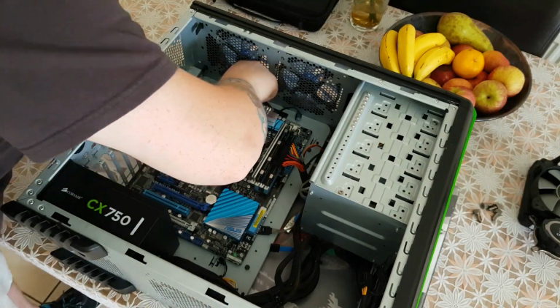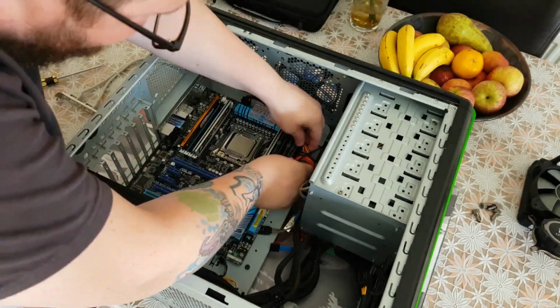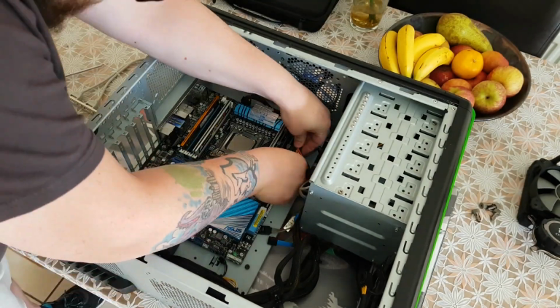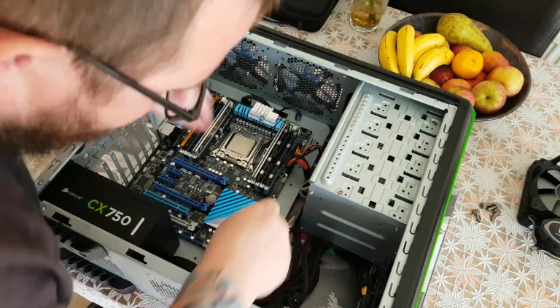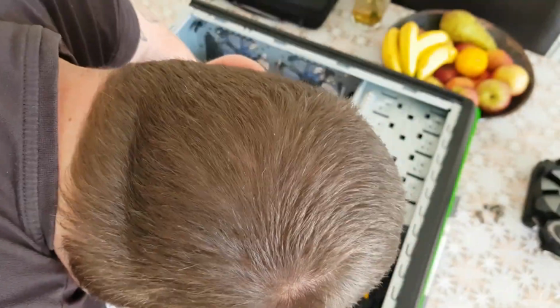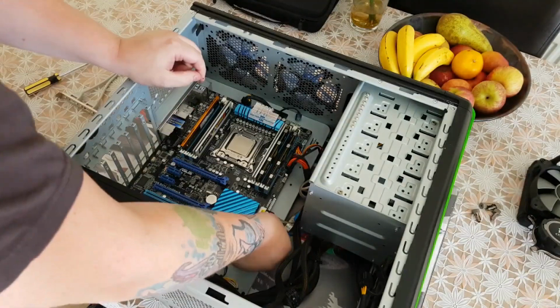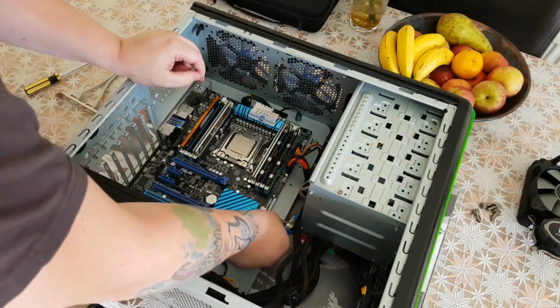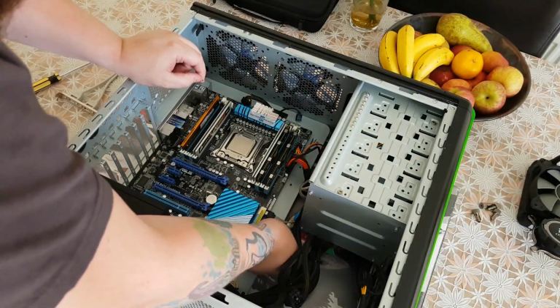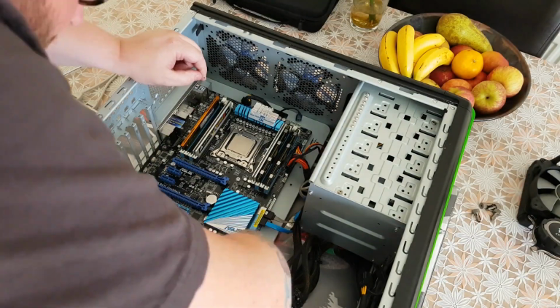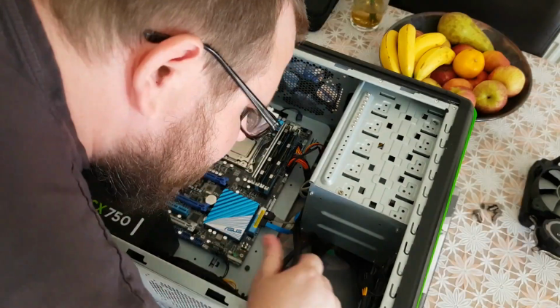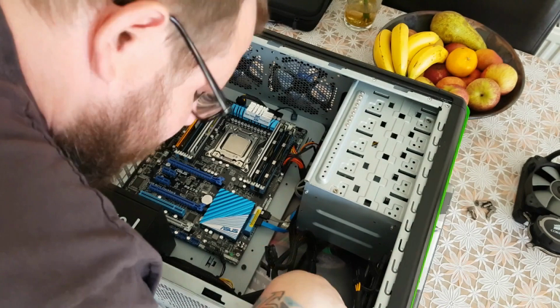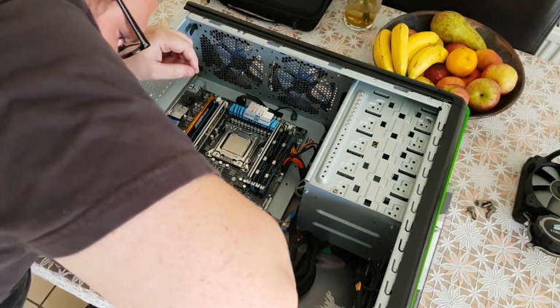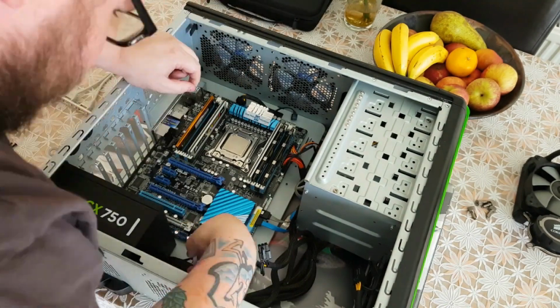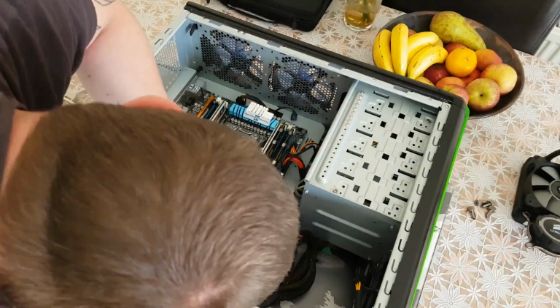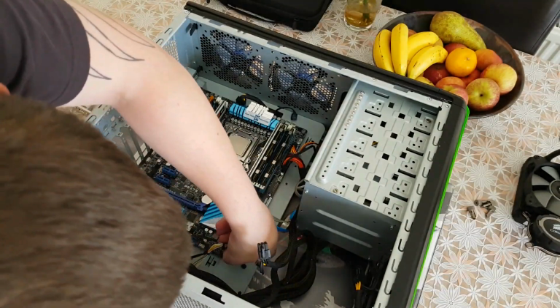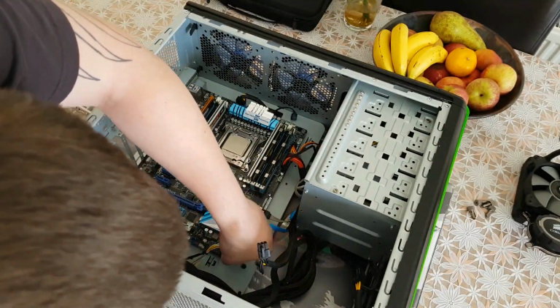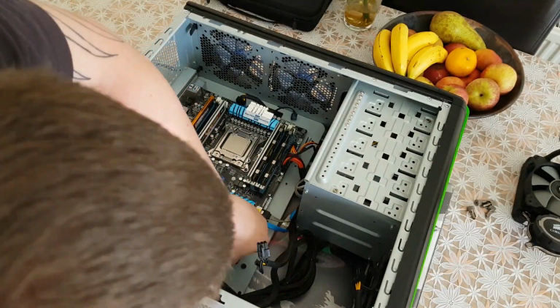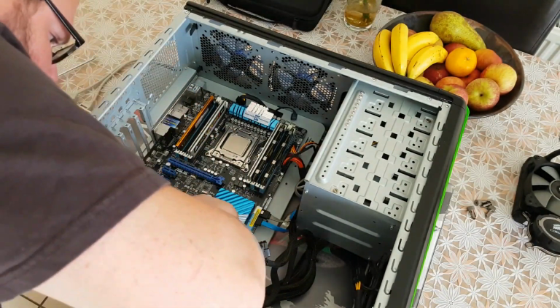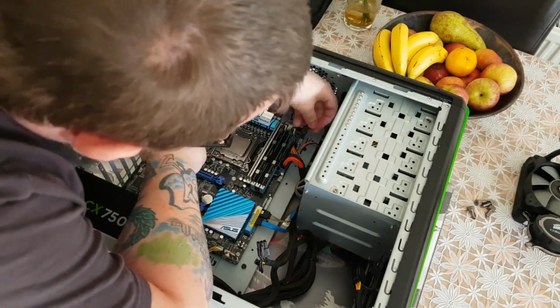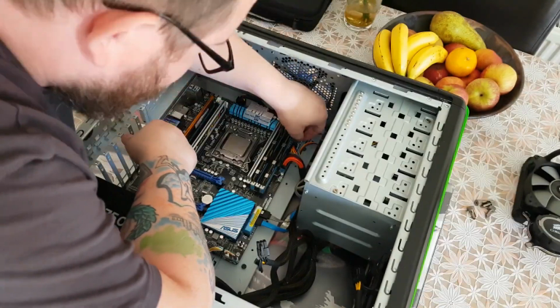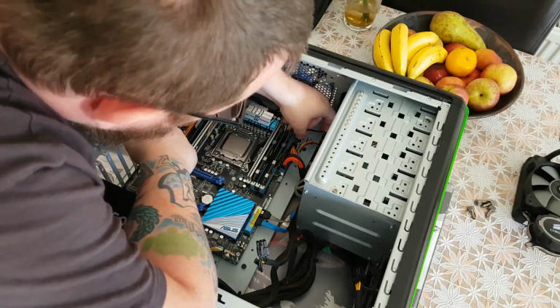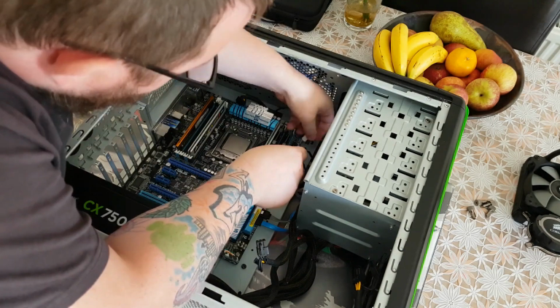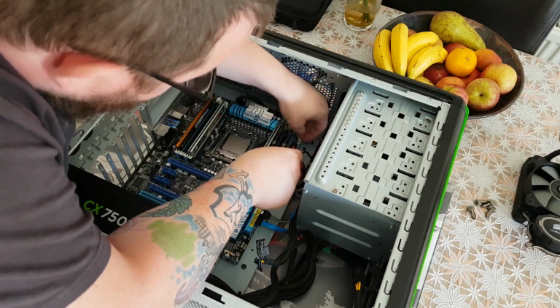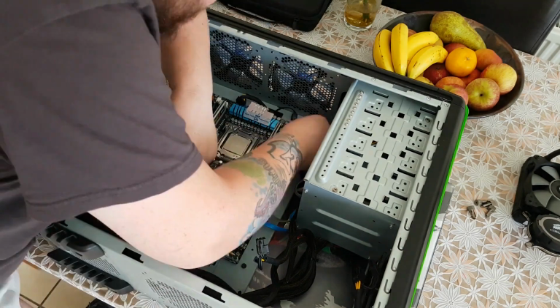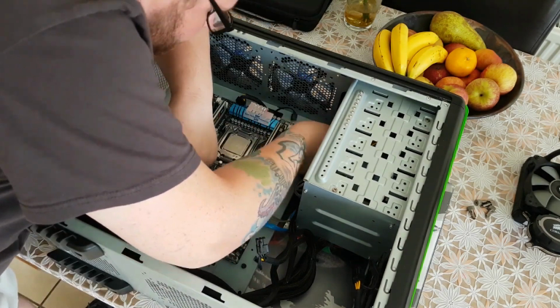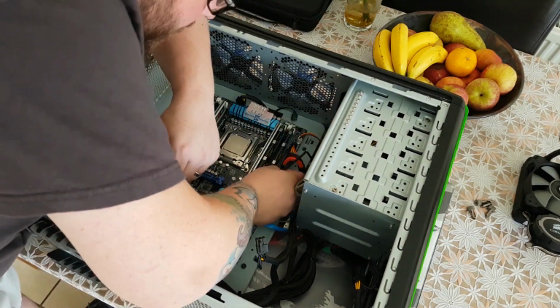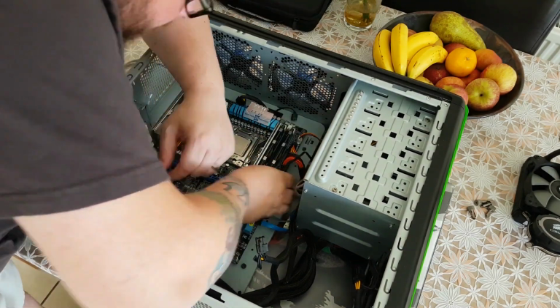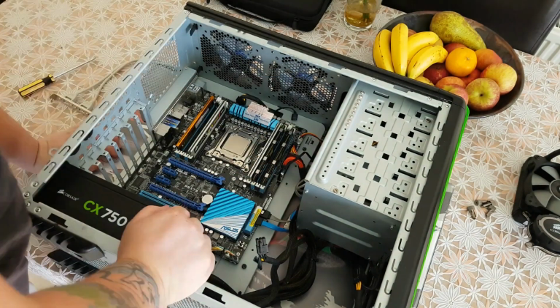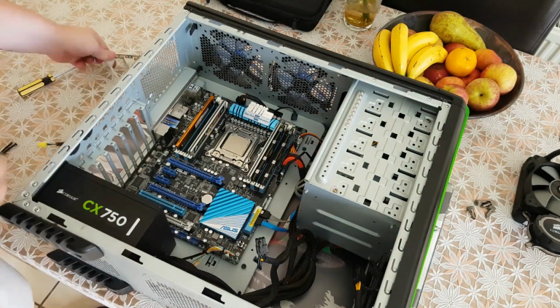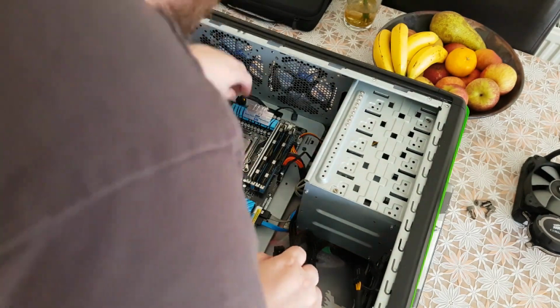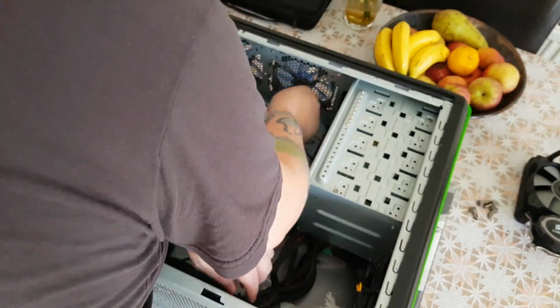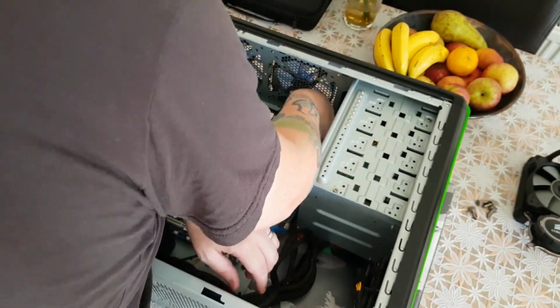Here you can see me putting the cables into the motherboard. I'm going to be putting in the main power, the auxiliary power. I'm going to be plugging in the SATA cables for the hard drives. I'll be plugging in all the fans and the front panel connectors.